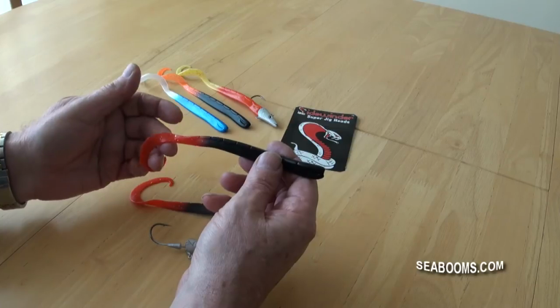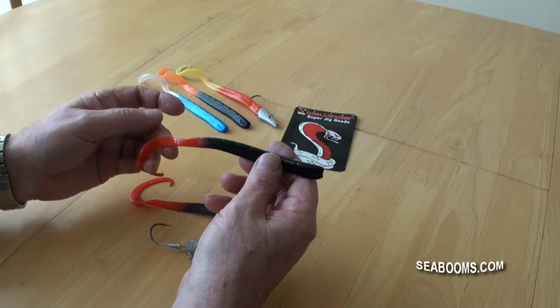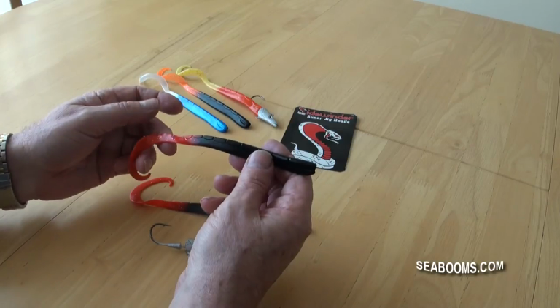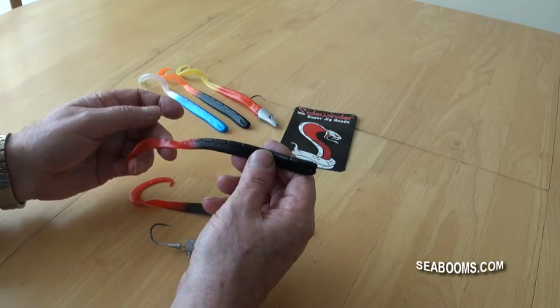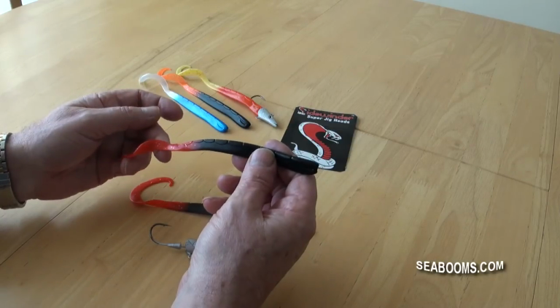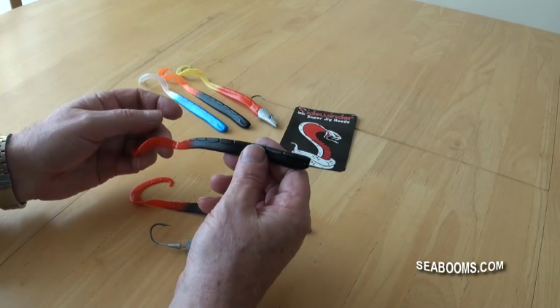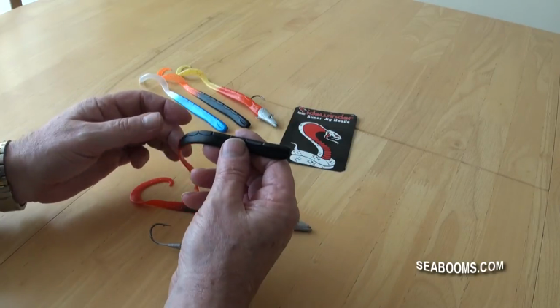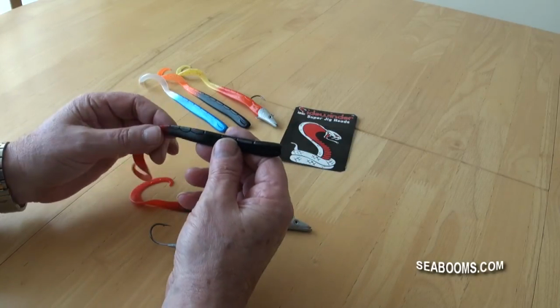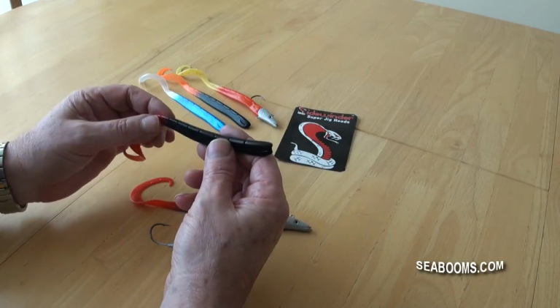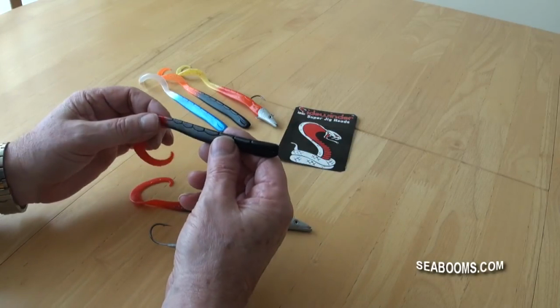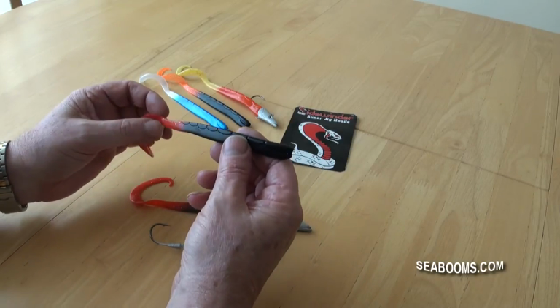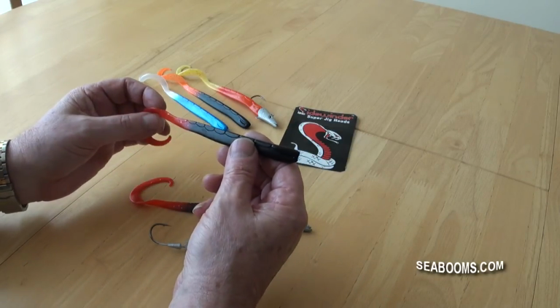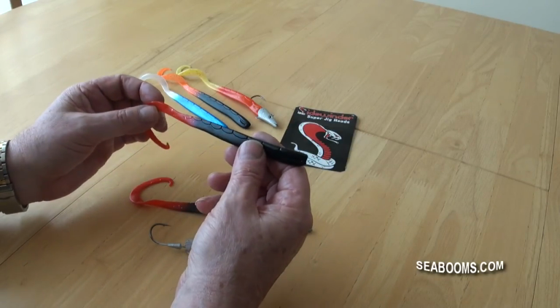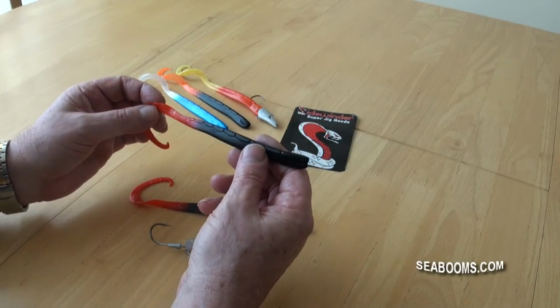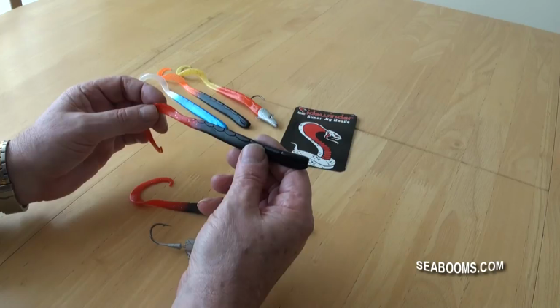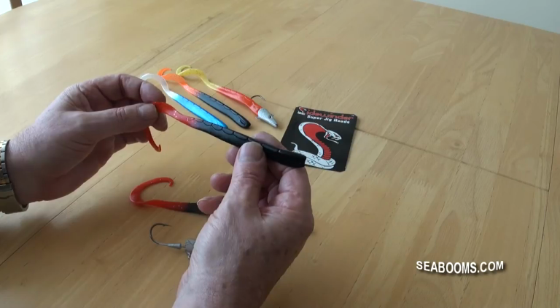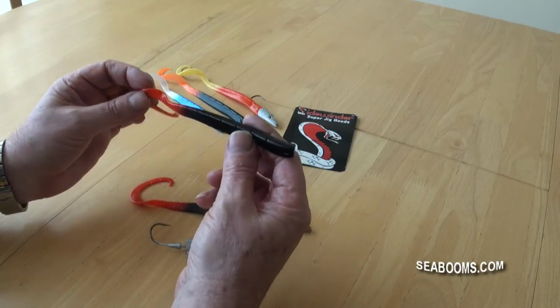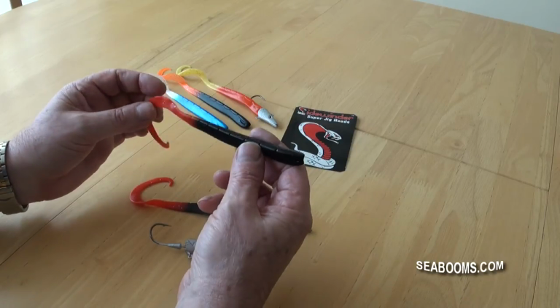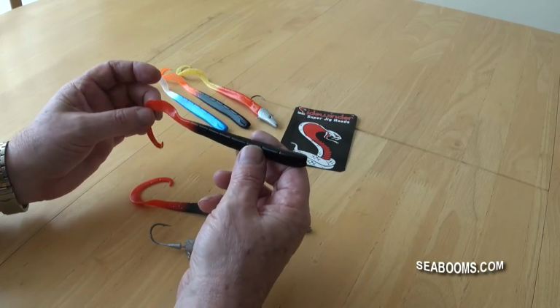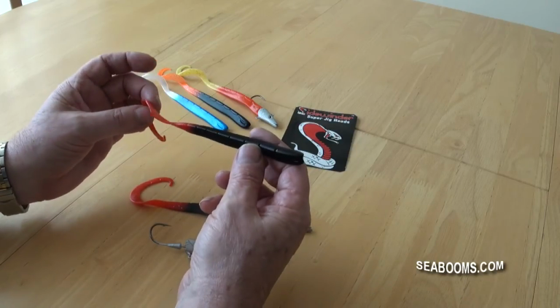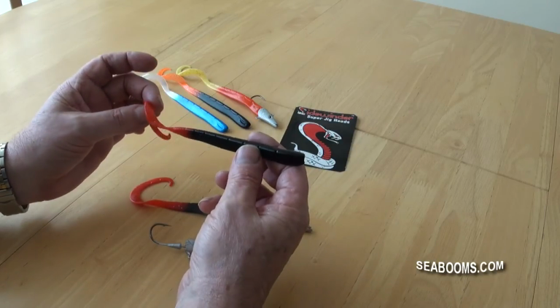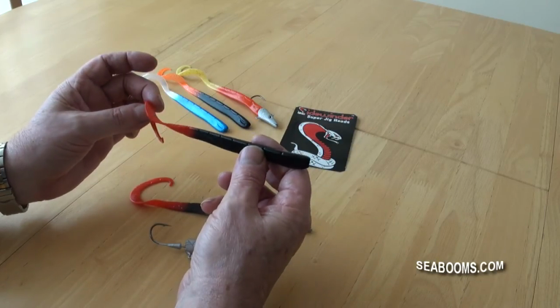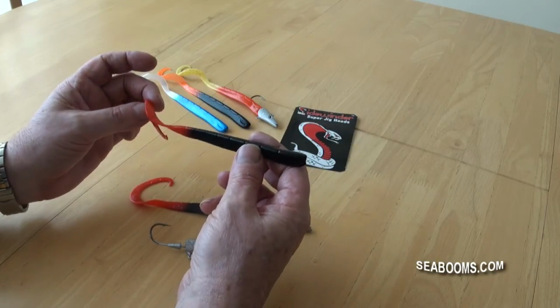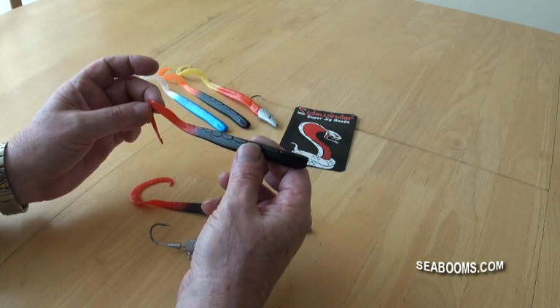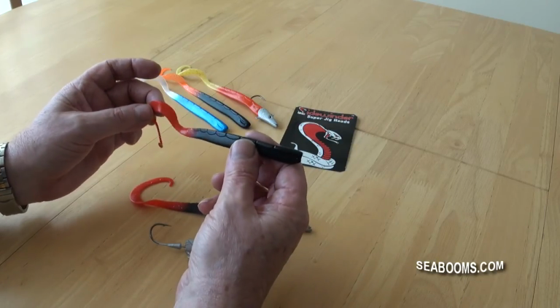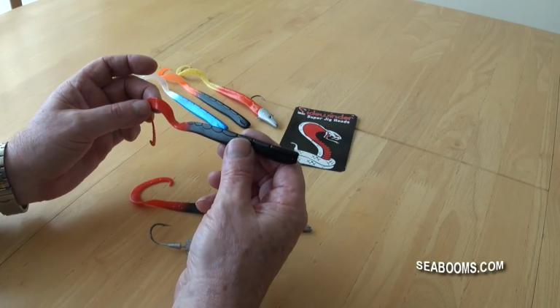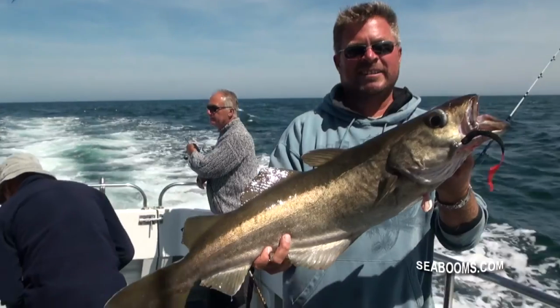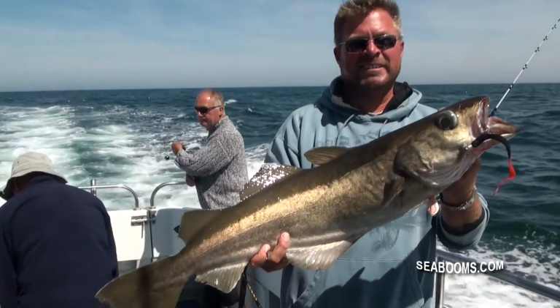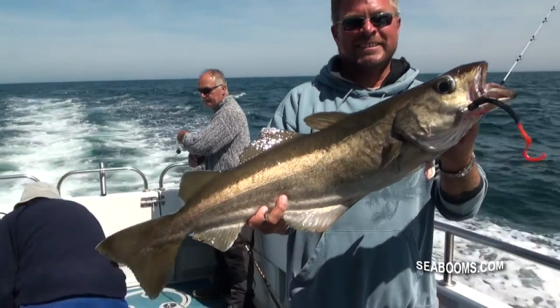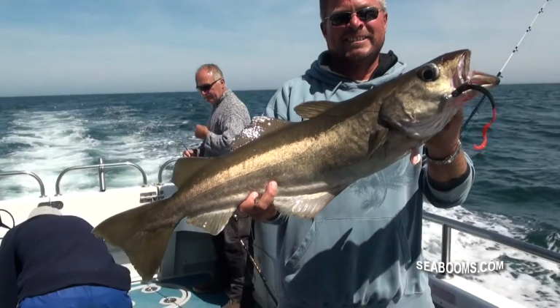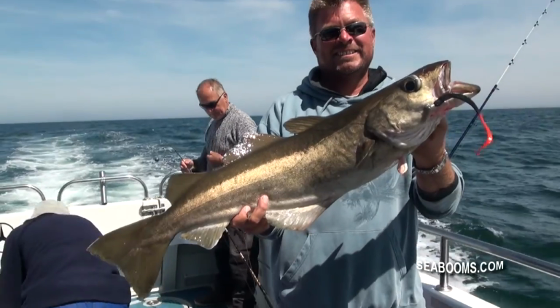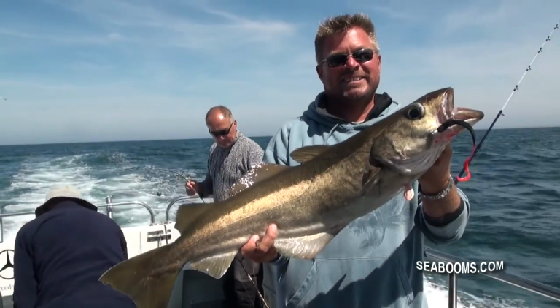For species like cod and pollock, on one of the trips last year this particular lure was the top-catching lure for both cod and pollock — took some good fish, as you can see from this footage.